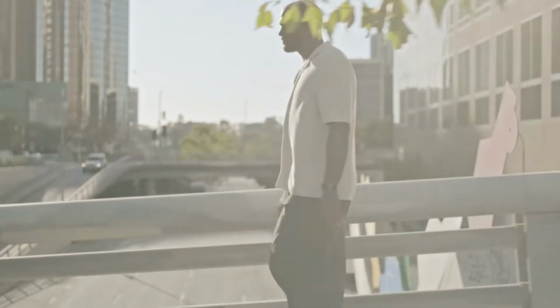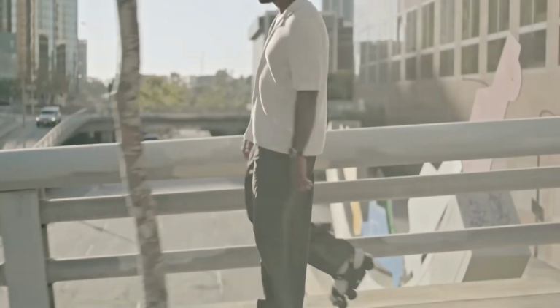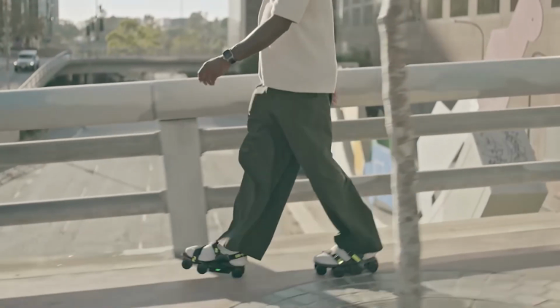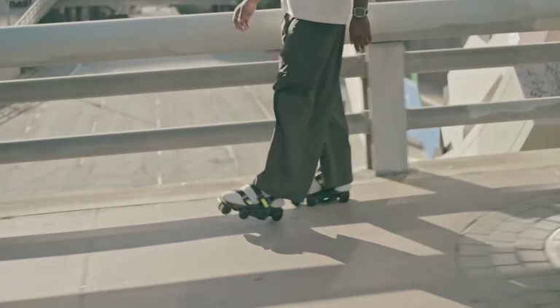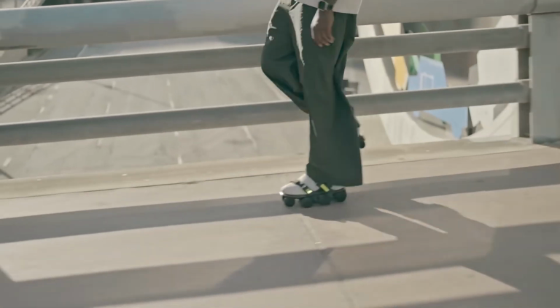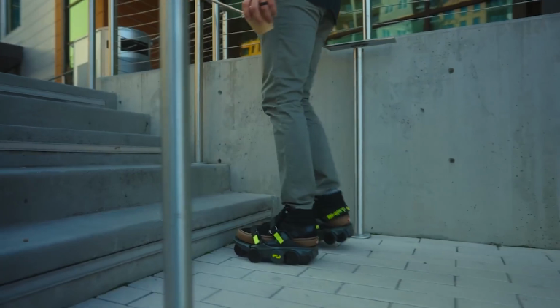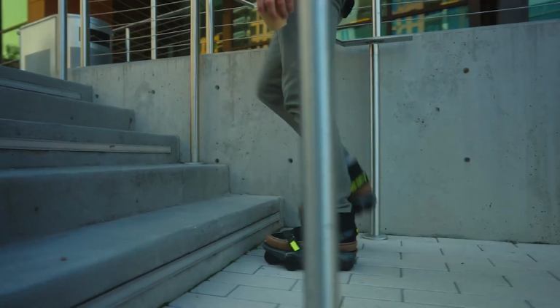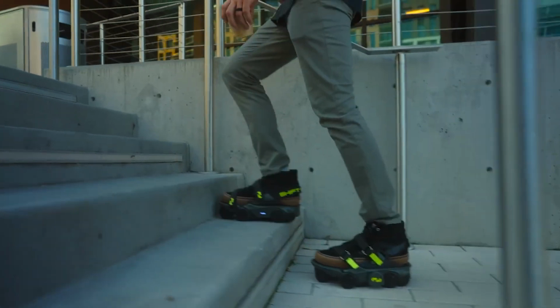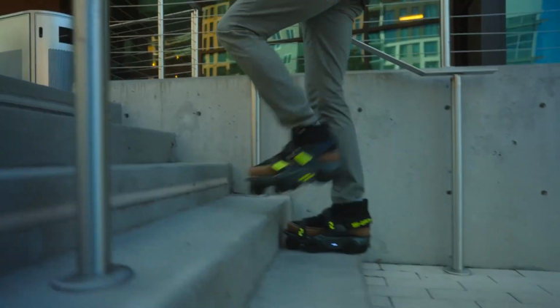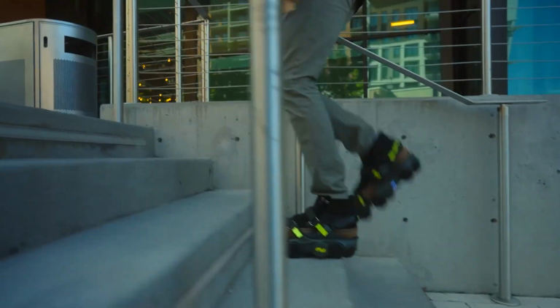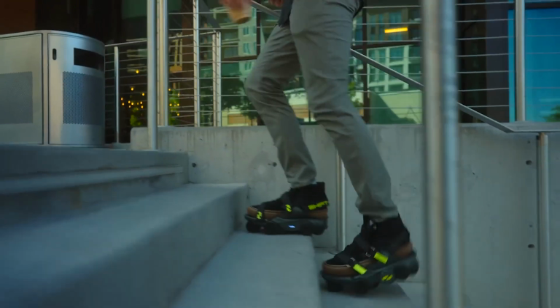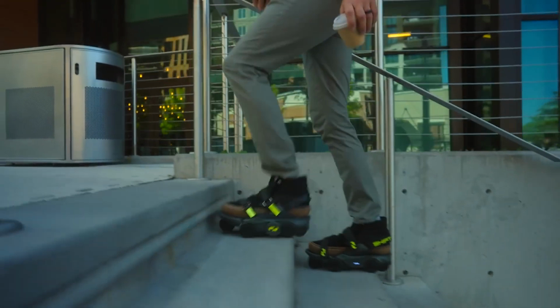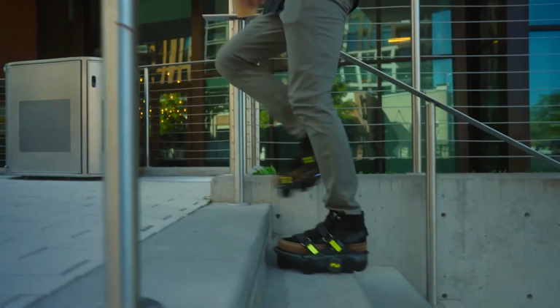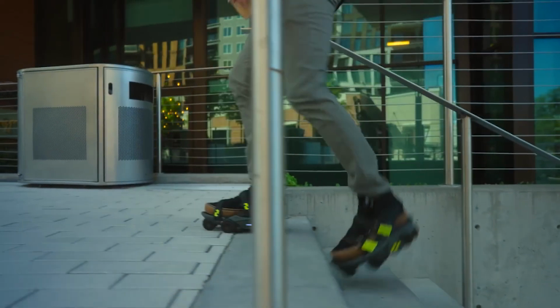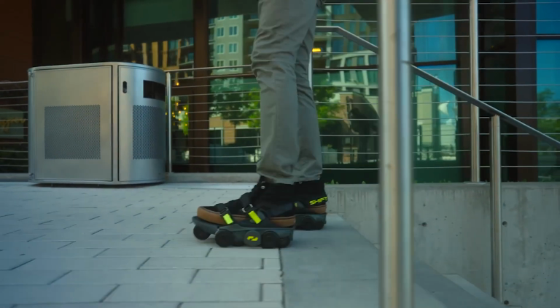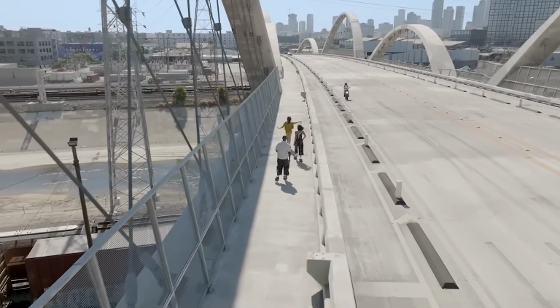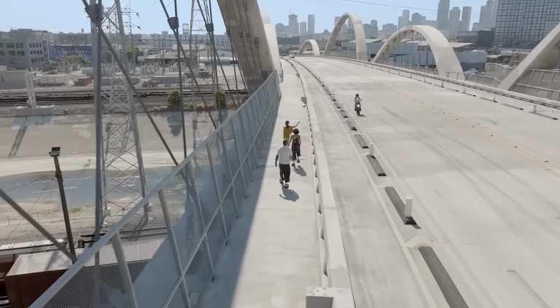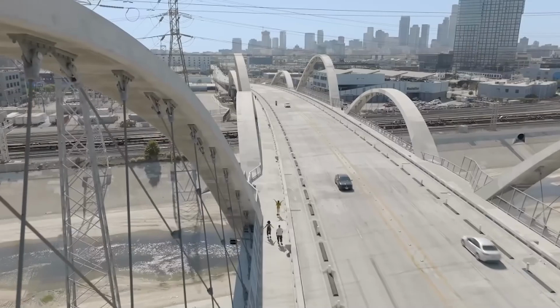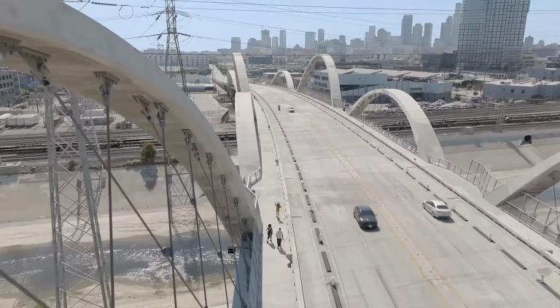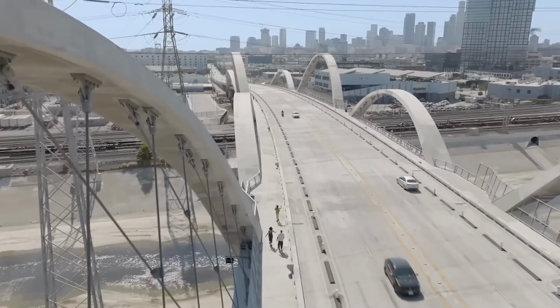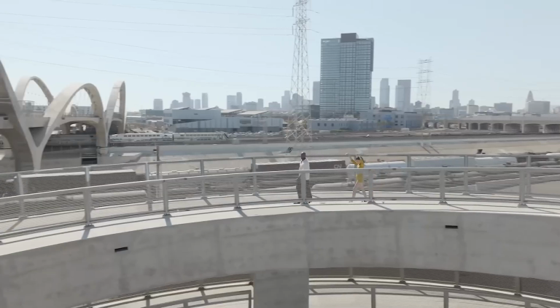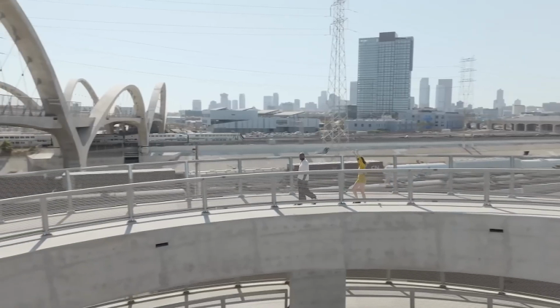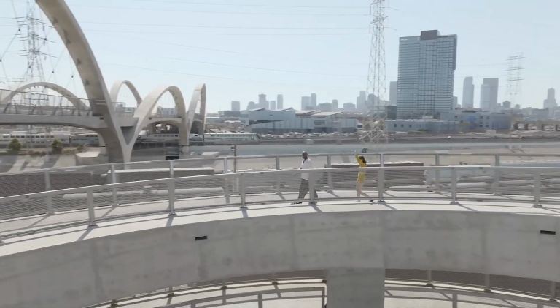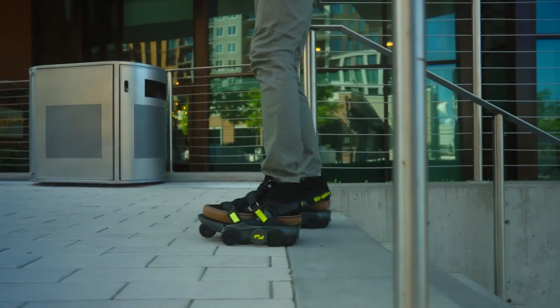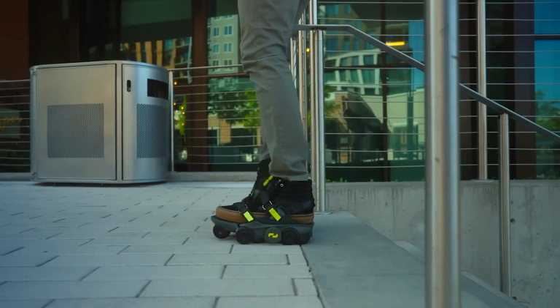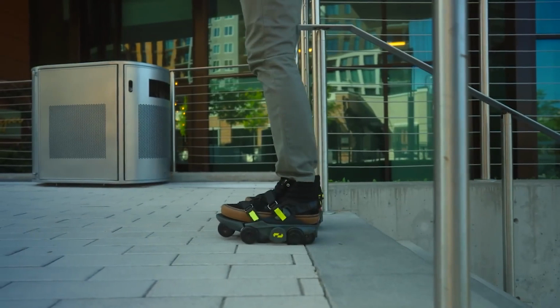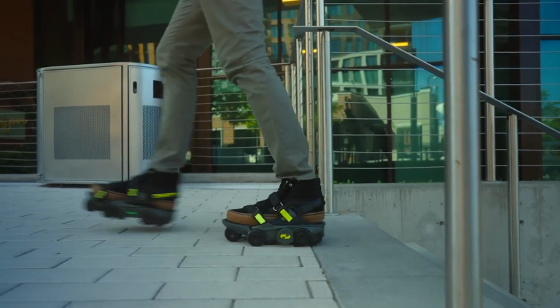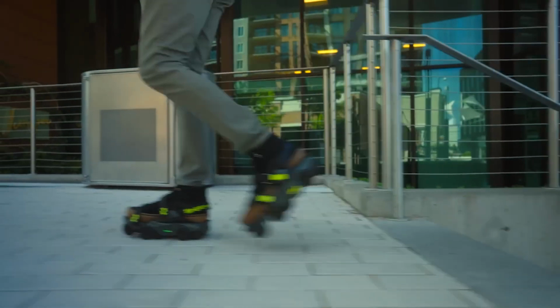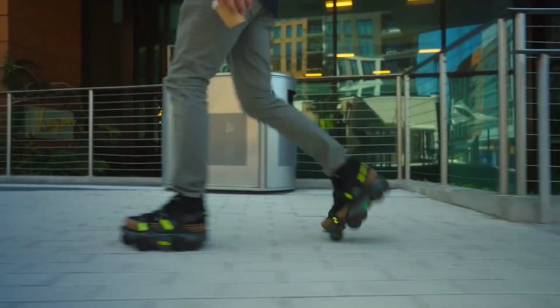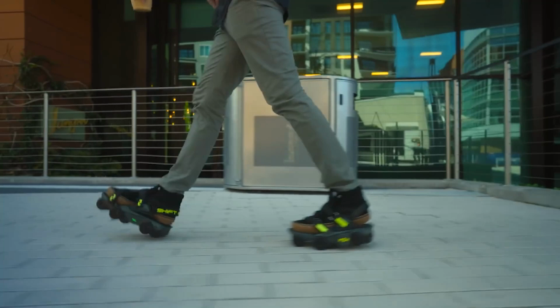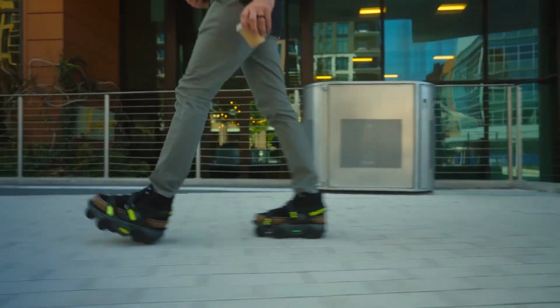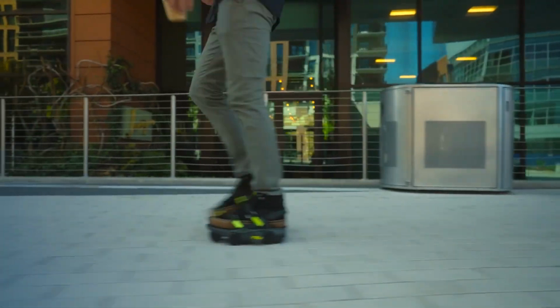And while we're on the topic of durability, let's talk about terrain. The Moonwalkers Aero can handle dust, dirt, rain — pretty much anything short of lava. They come equipped with IPX4 water resistance, which means you can splash through a puddle or two without a second thought.